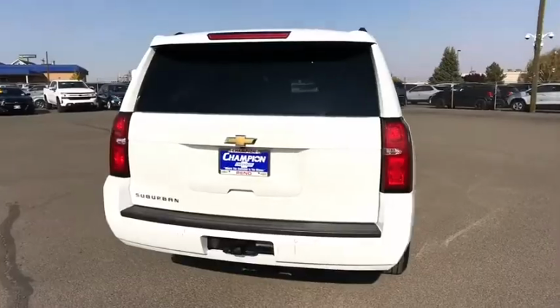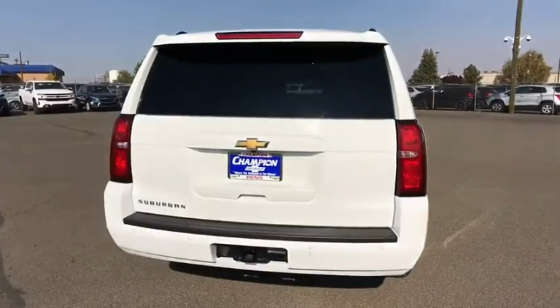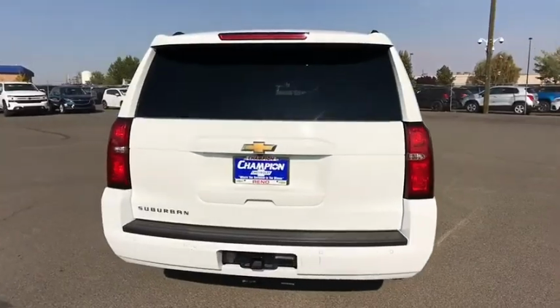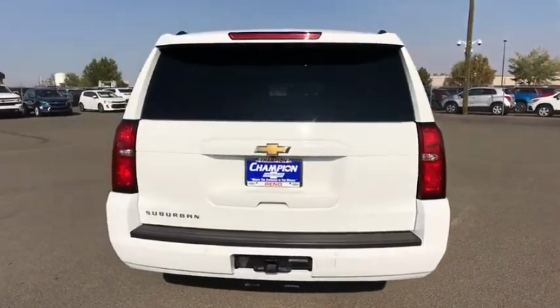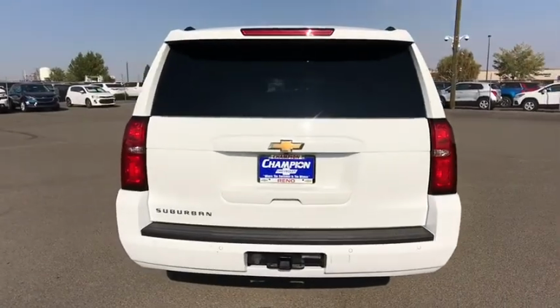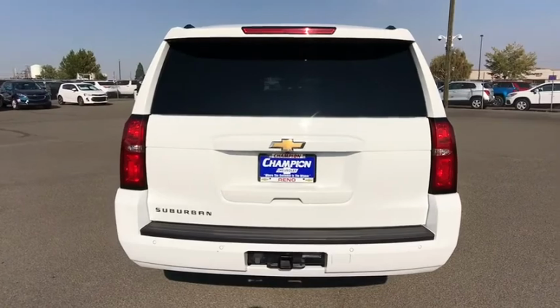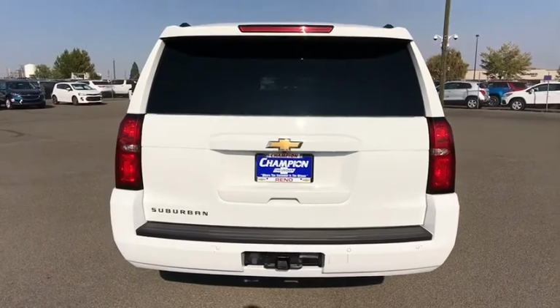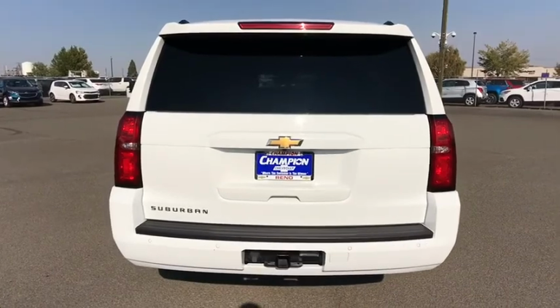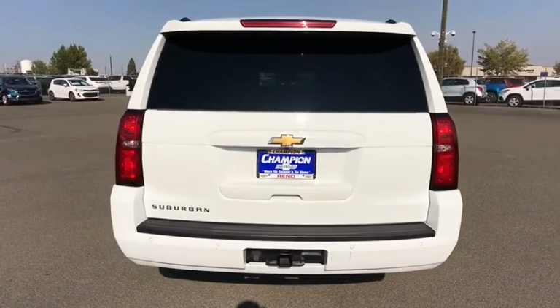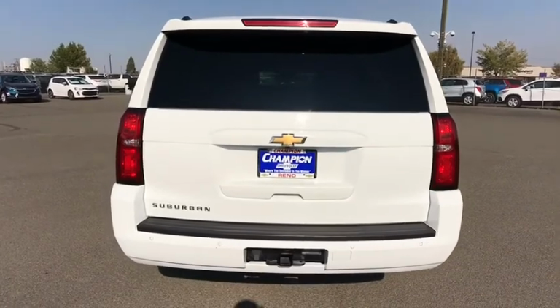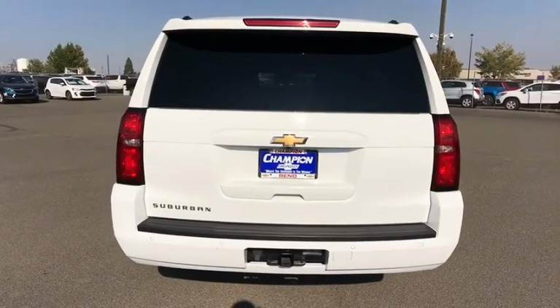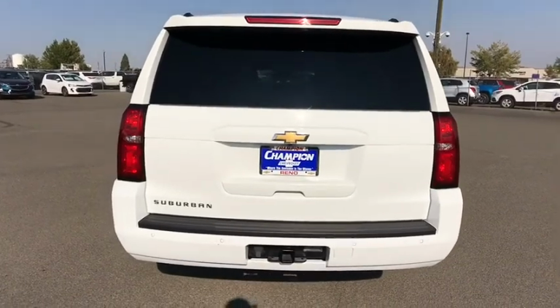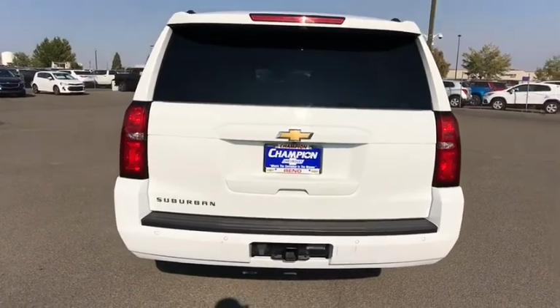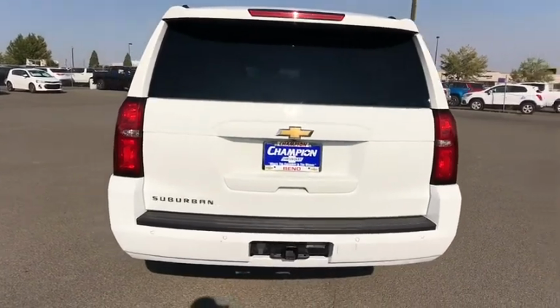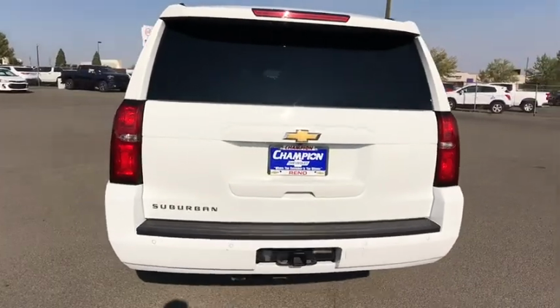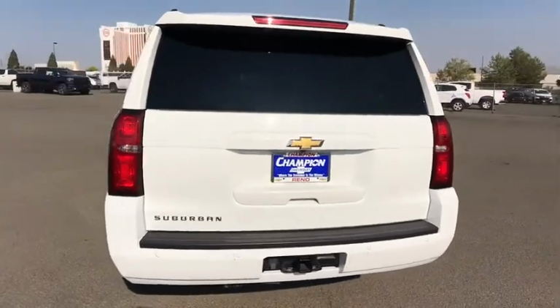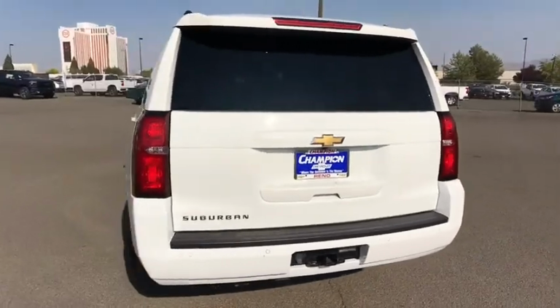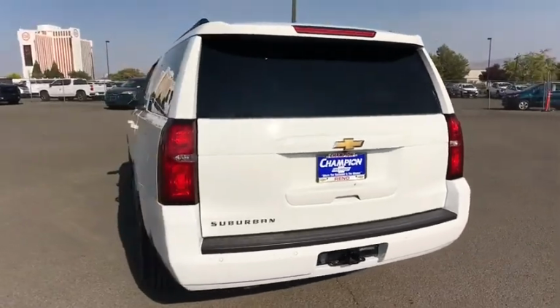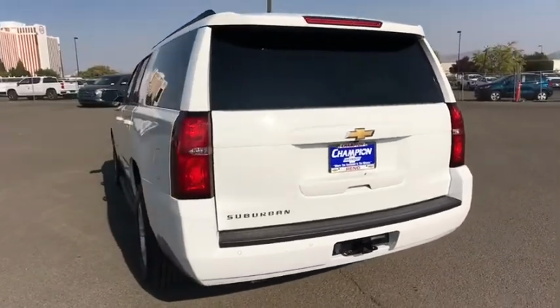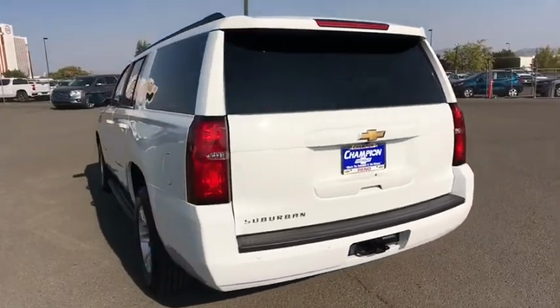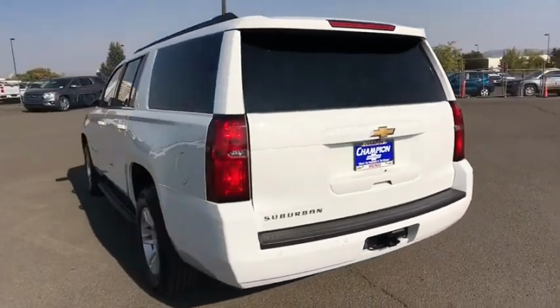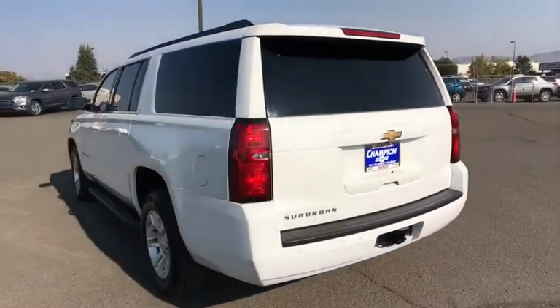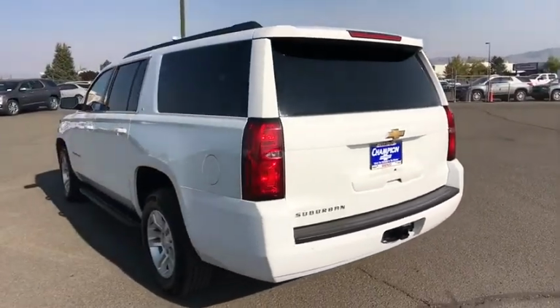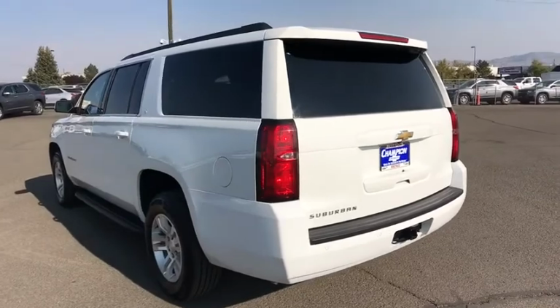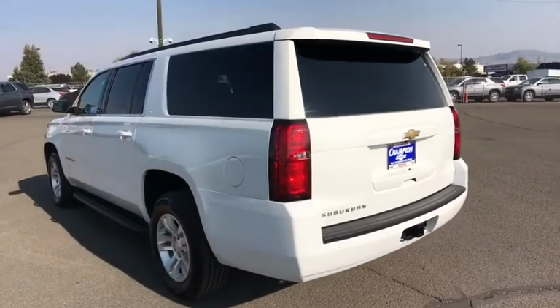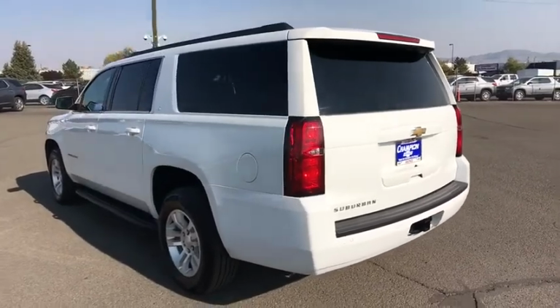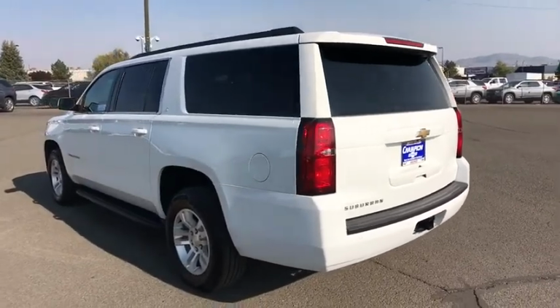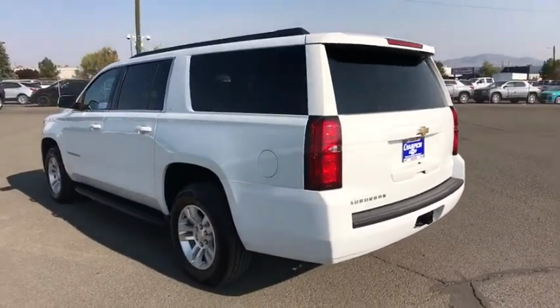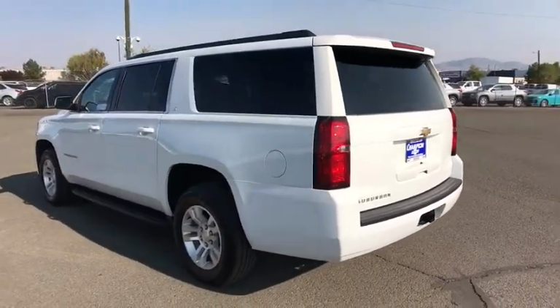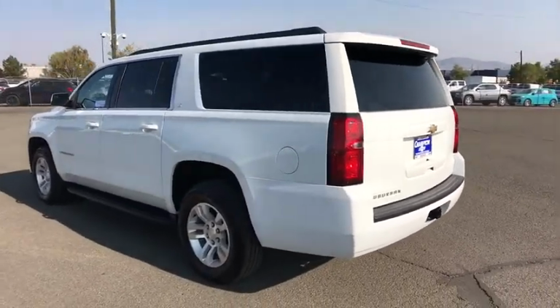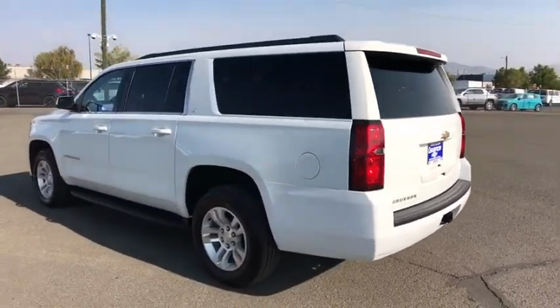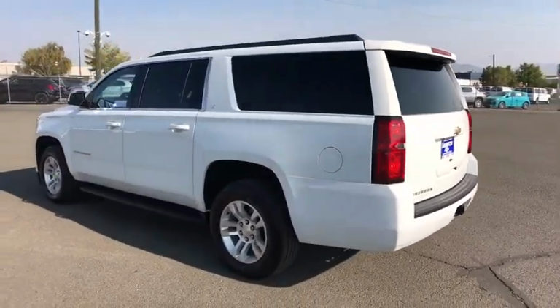Additional features include: power liftgate, backup camera, Bluetooth, leather-wrapped steering wheel, adjustable steering wheel, power steering, cruise control, floor mats, four-wheel drive, and aluminum wheels.